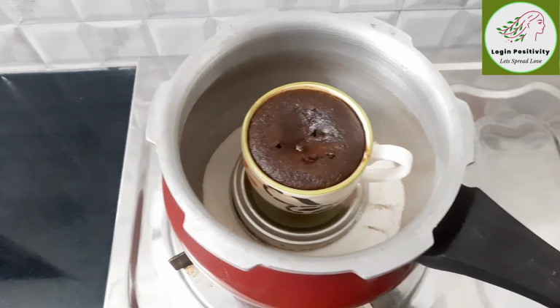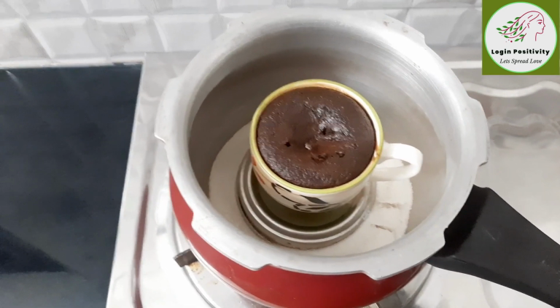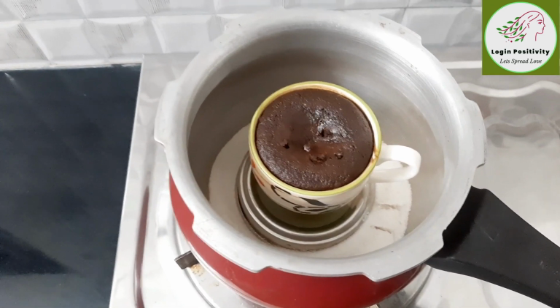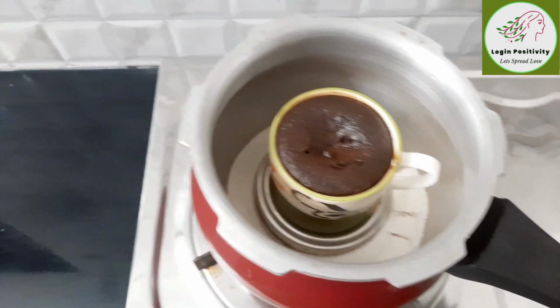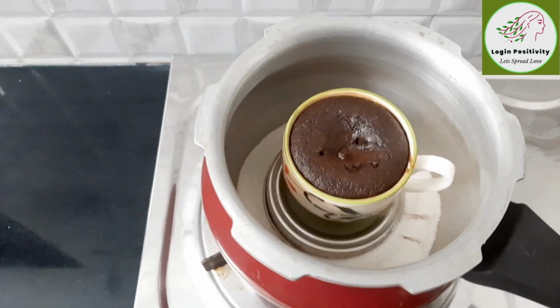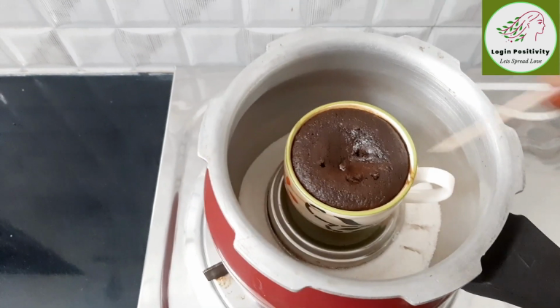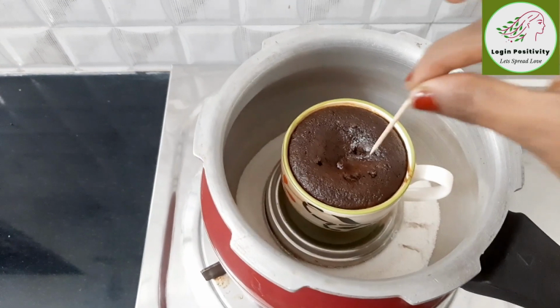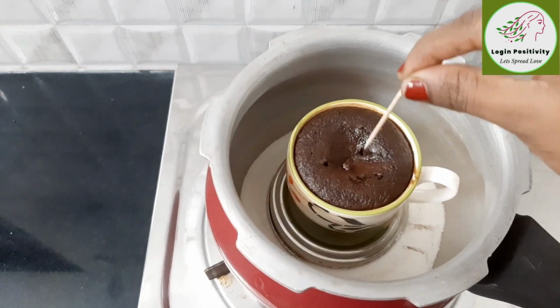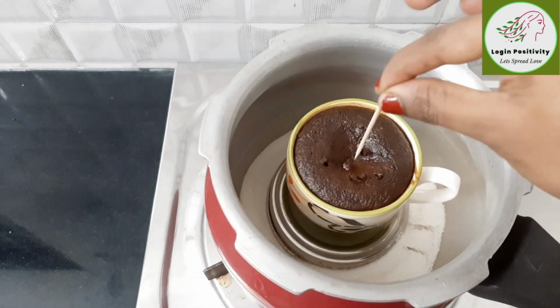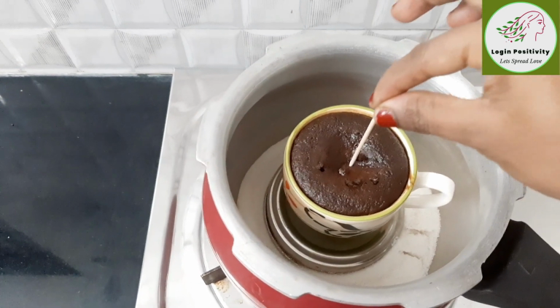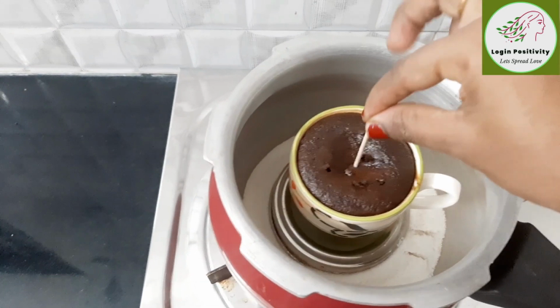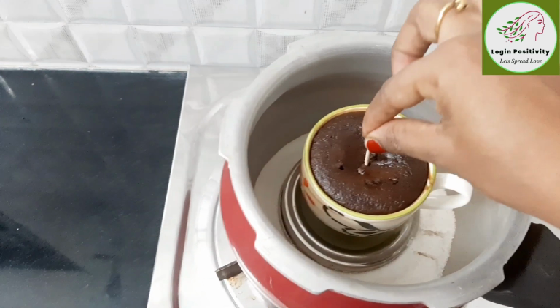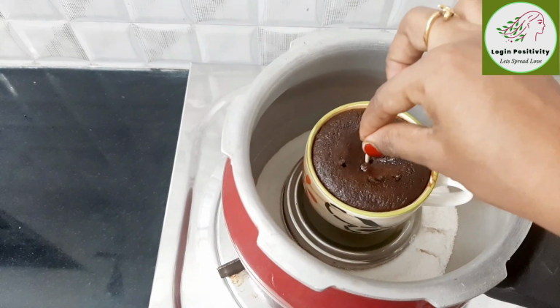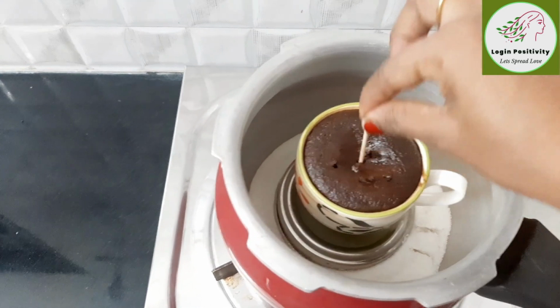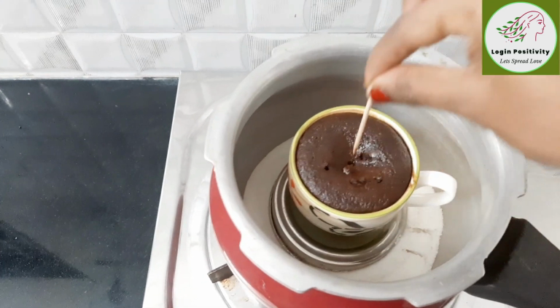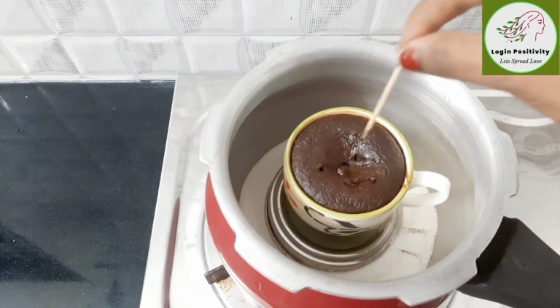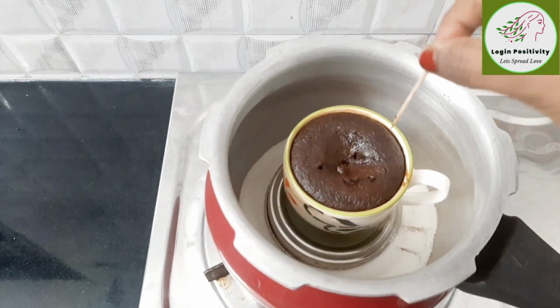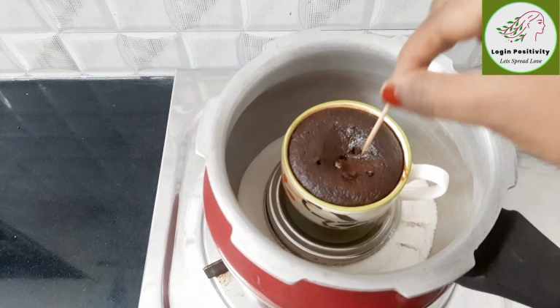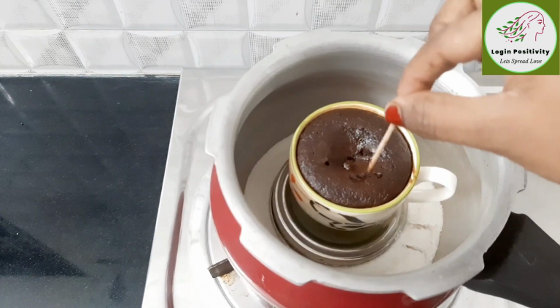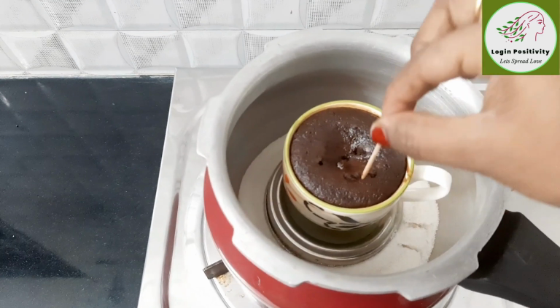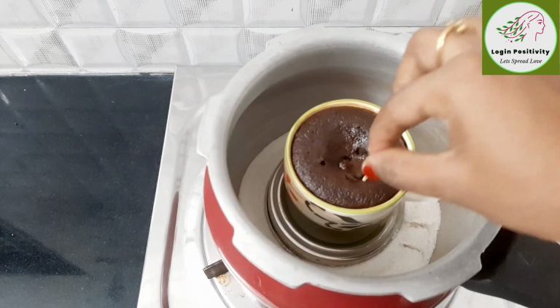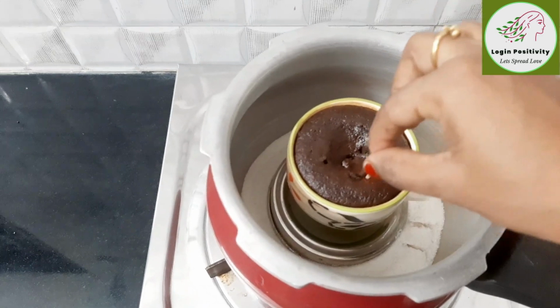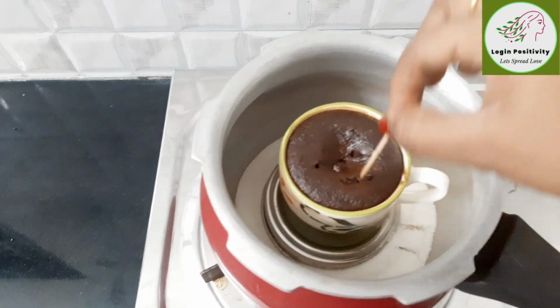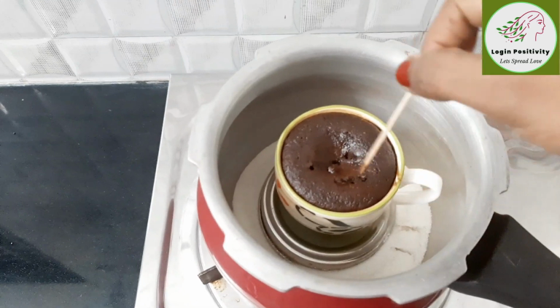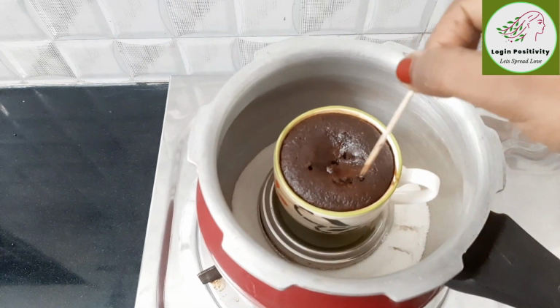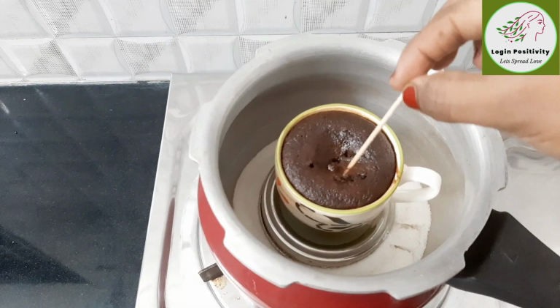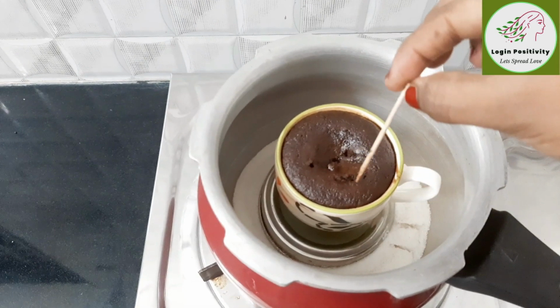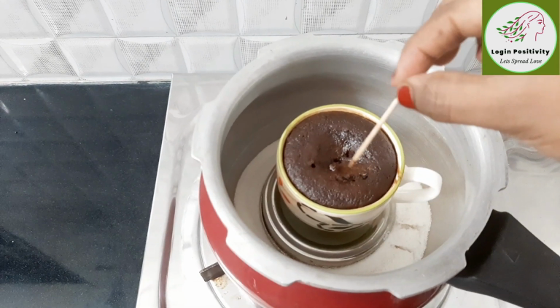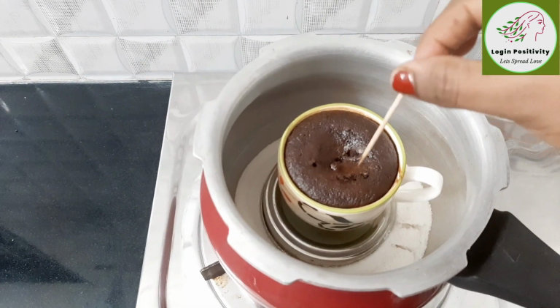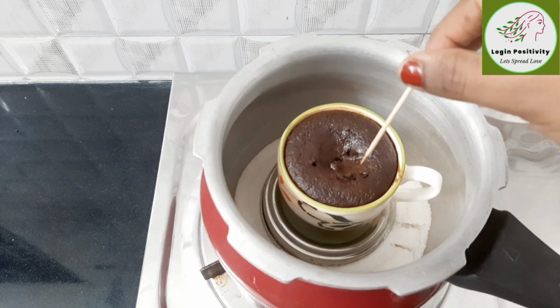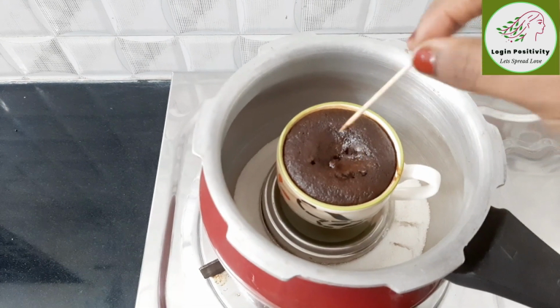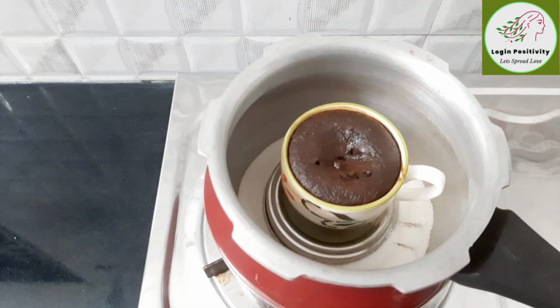We will check it with a toothpick. Now we will take it out.